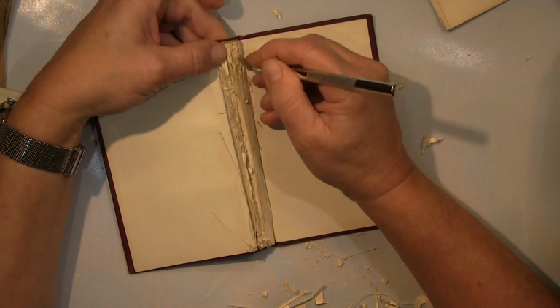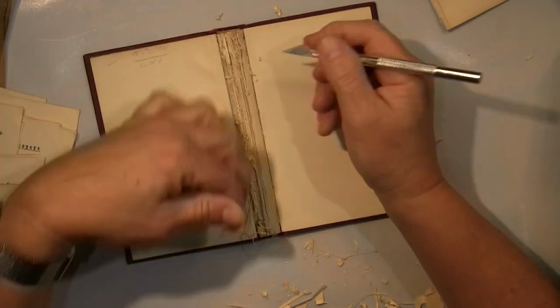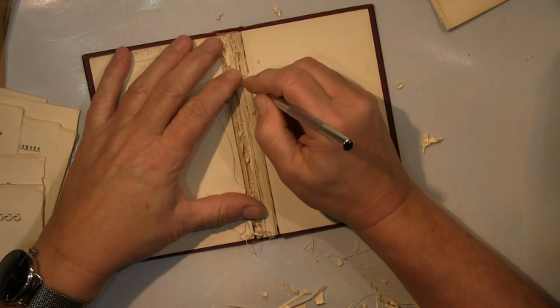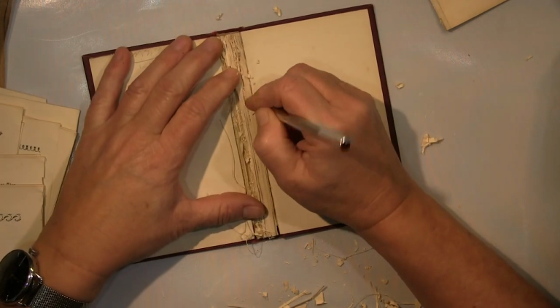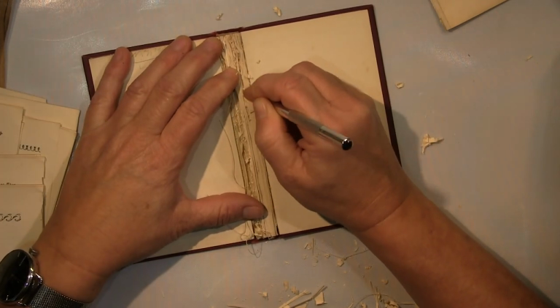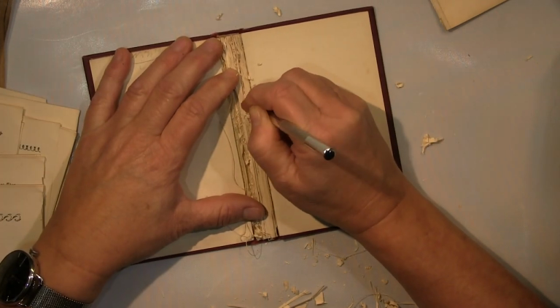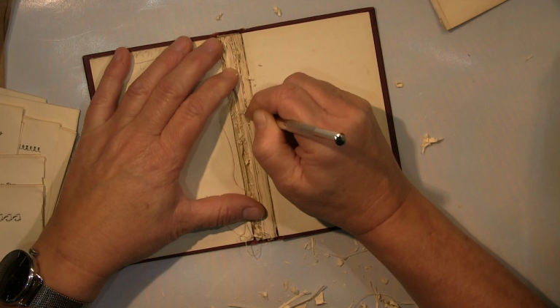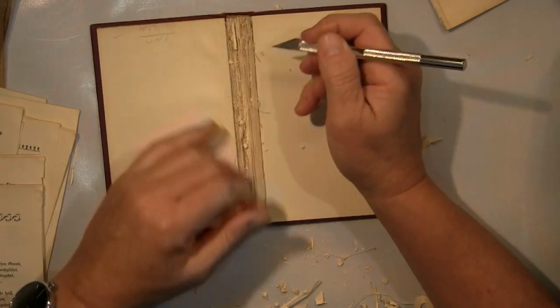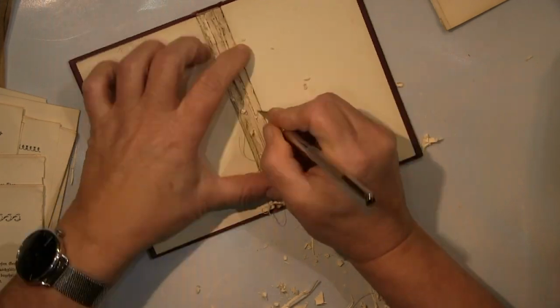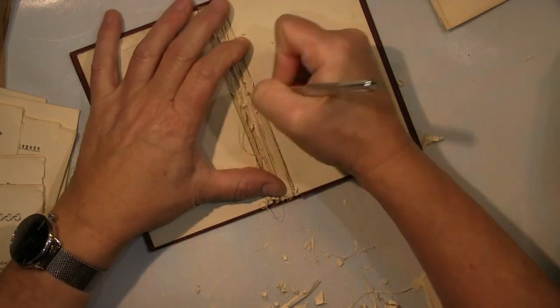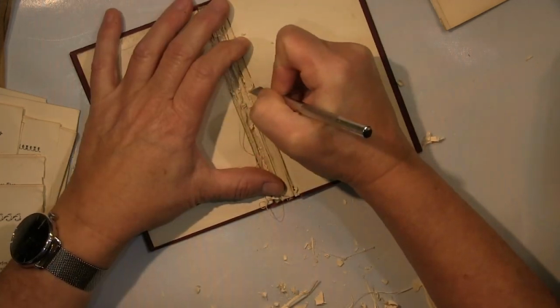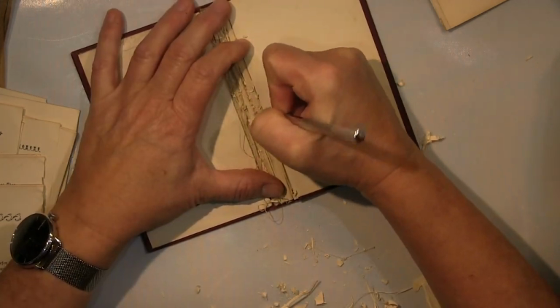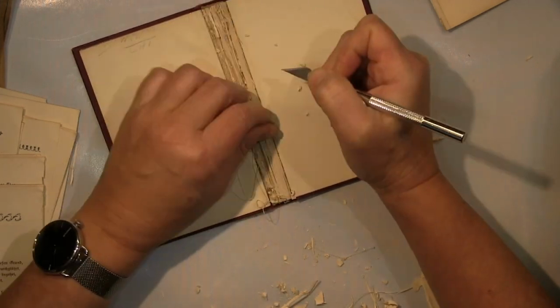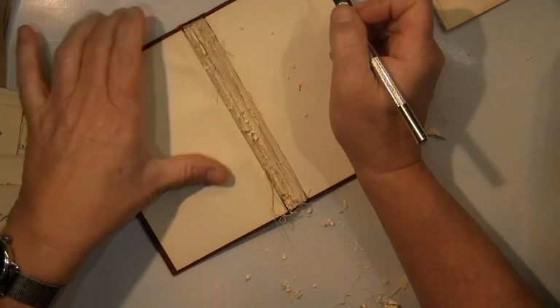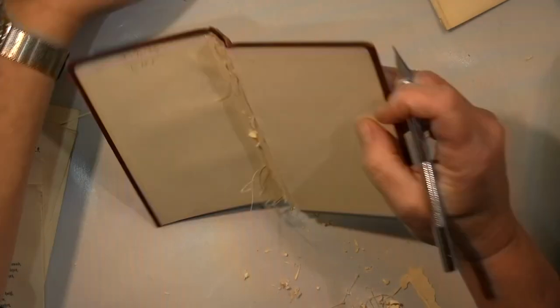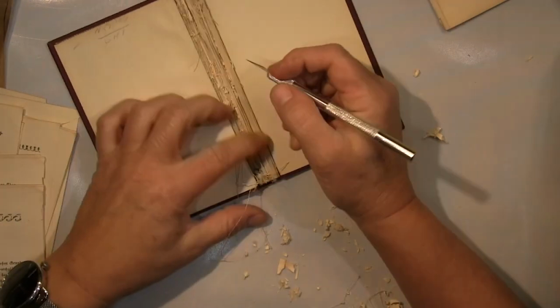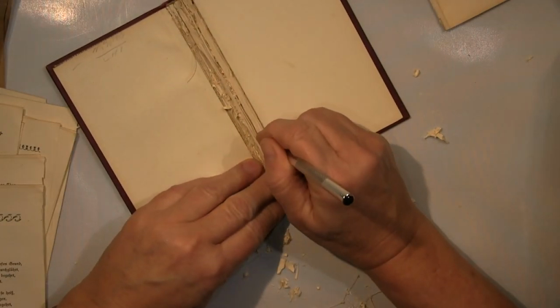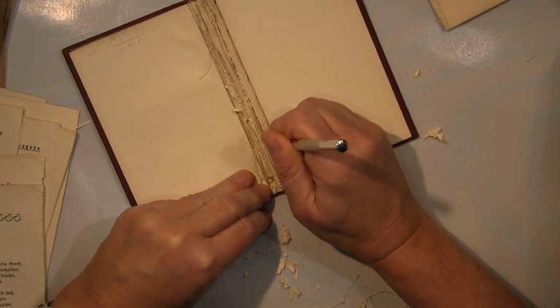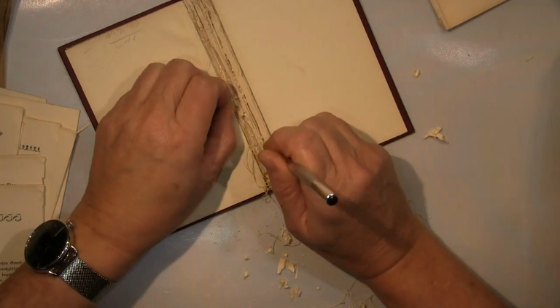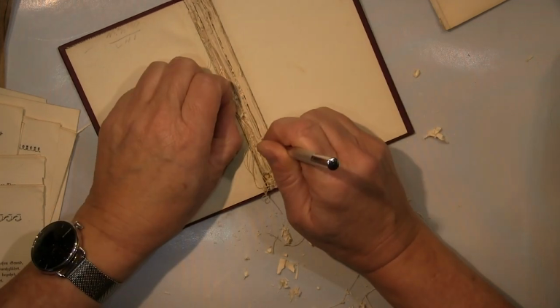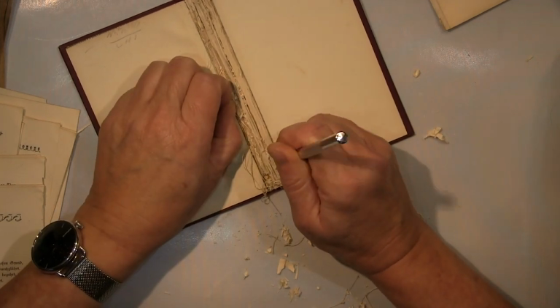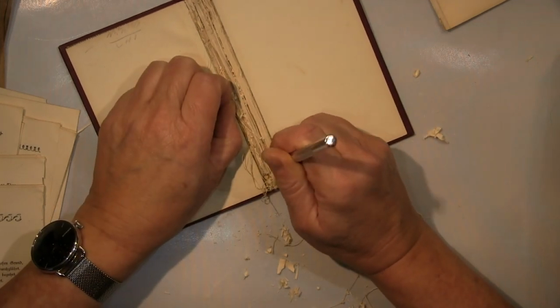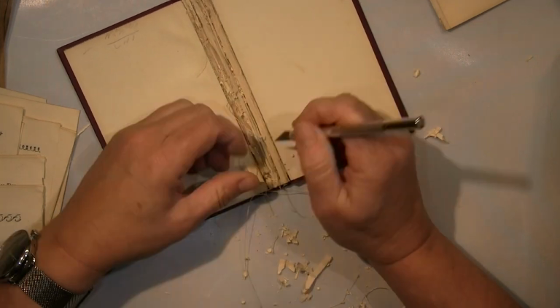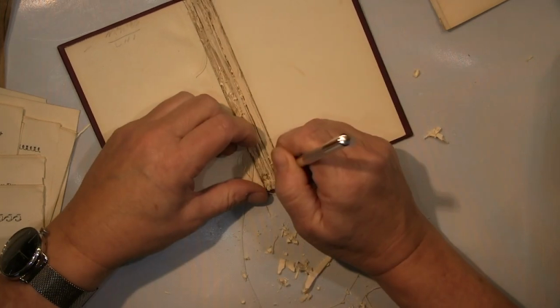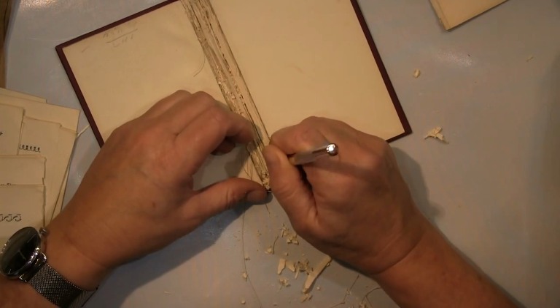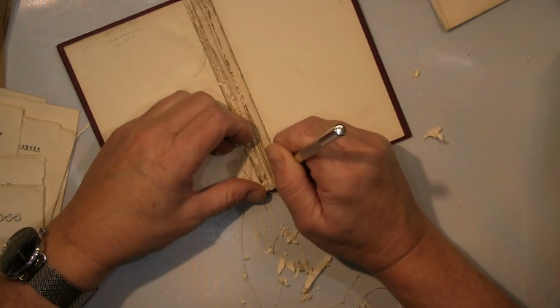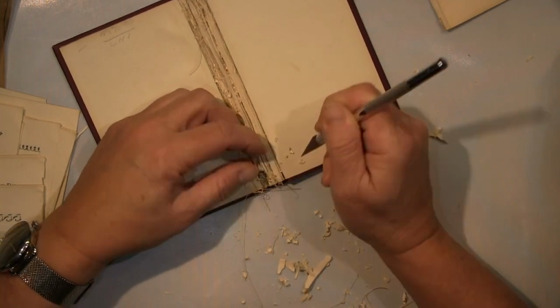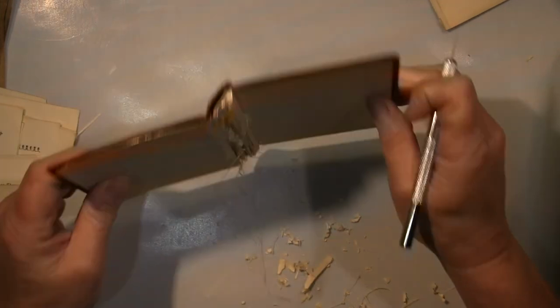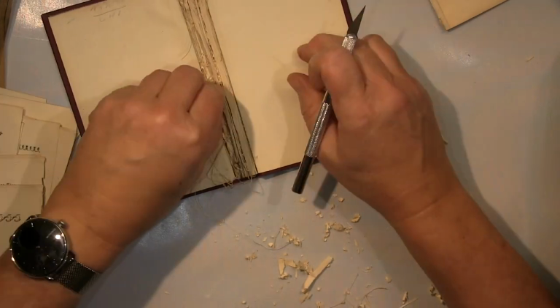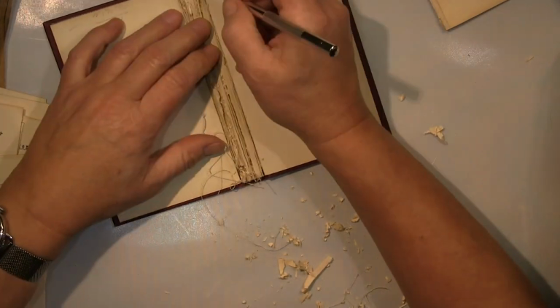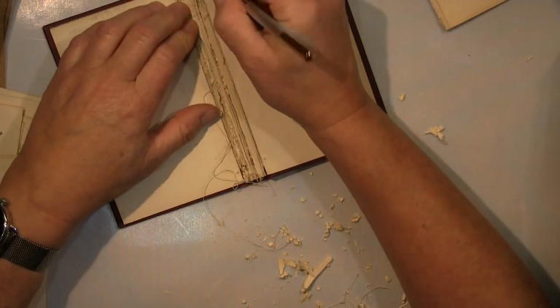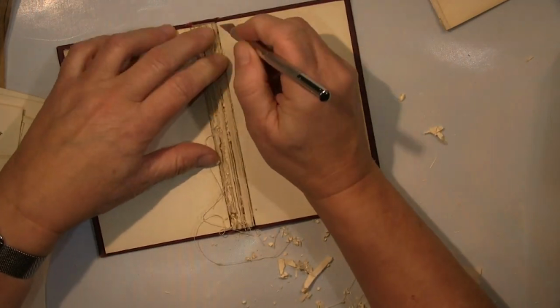All the scraps that I pull out here I will also use — I don't want to waste anything from this book. It will get a completely new life, a new life, I think.